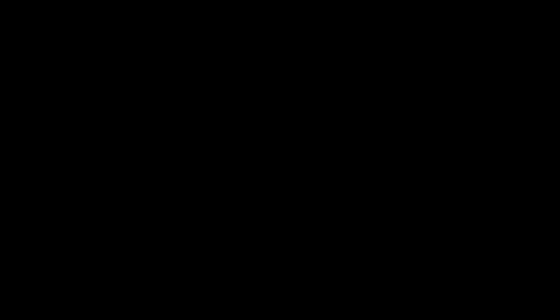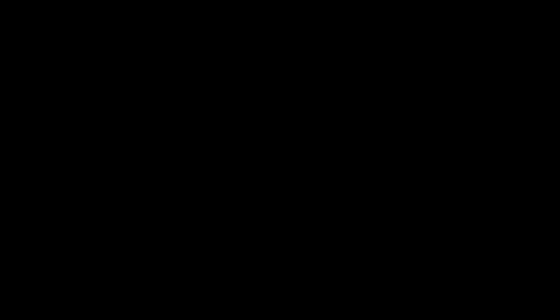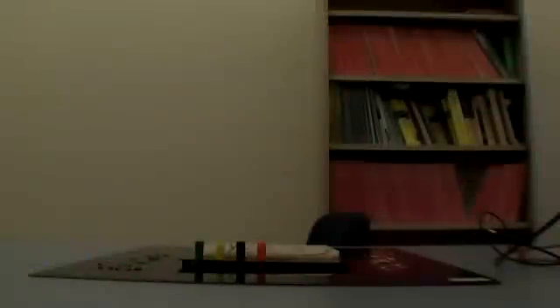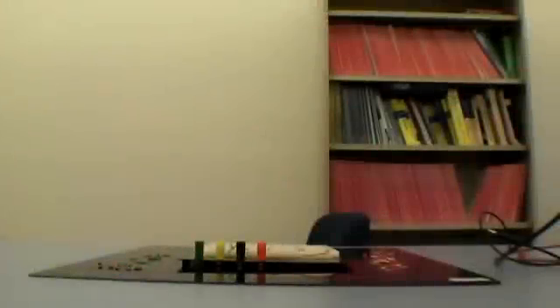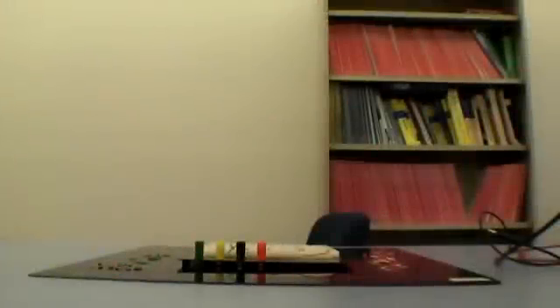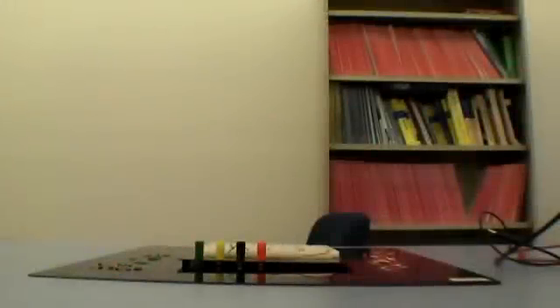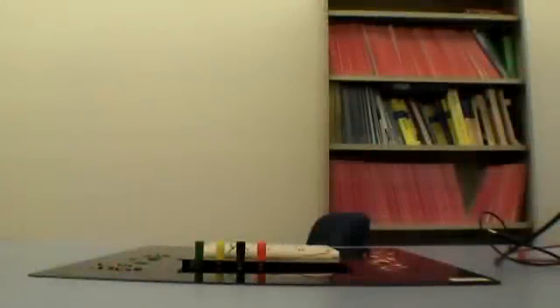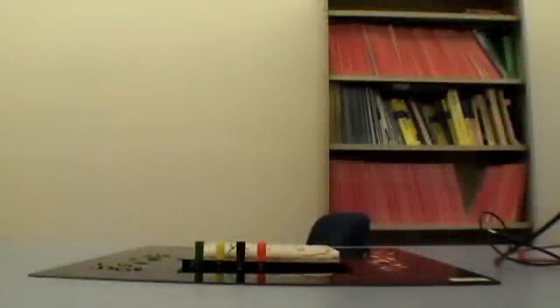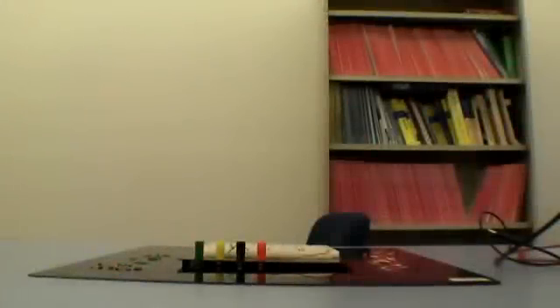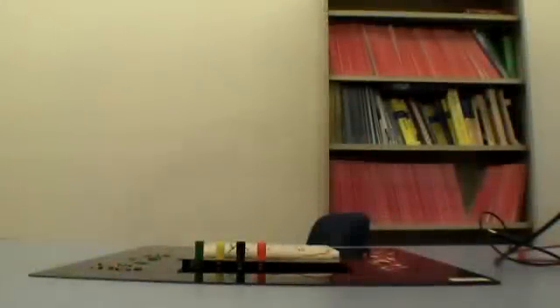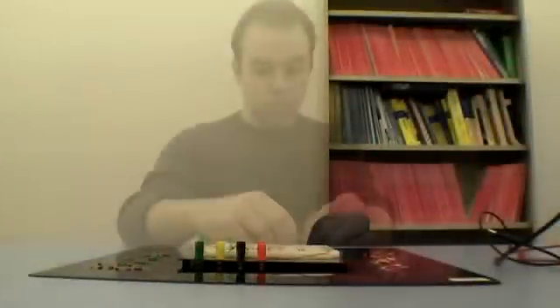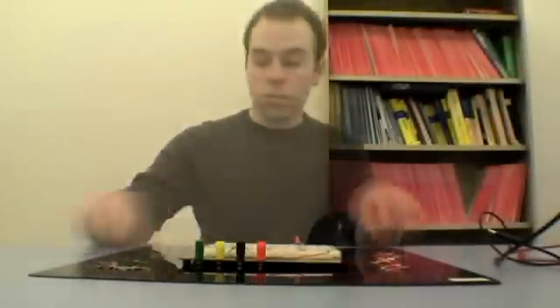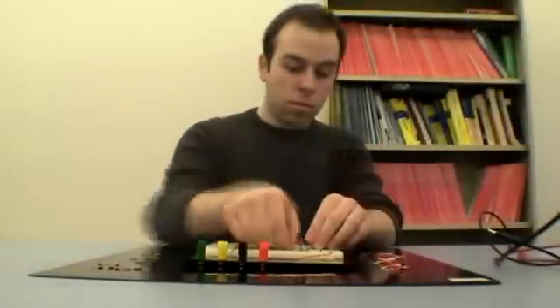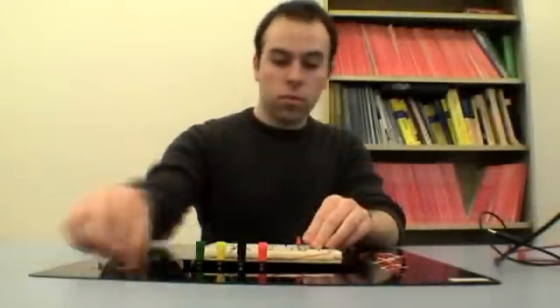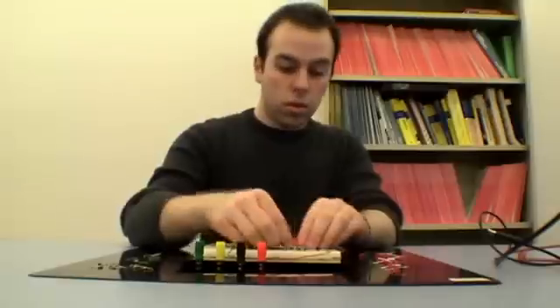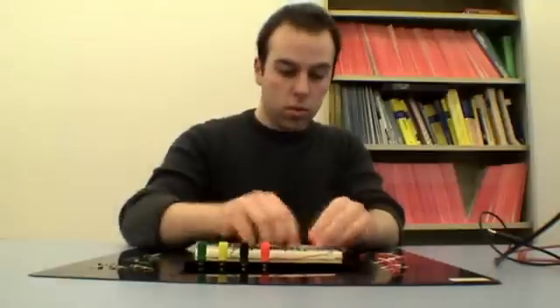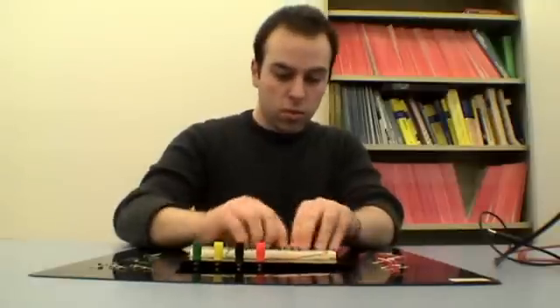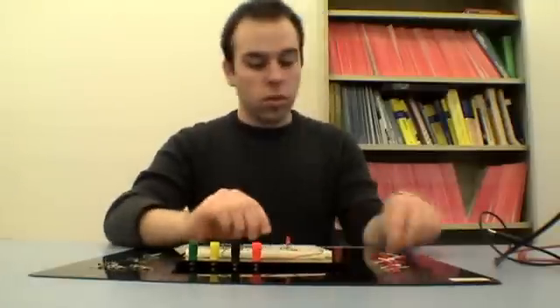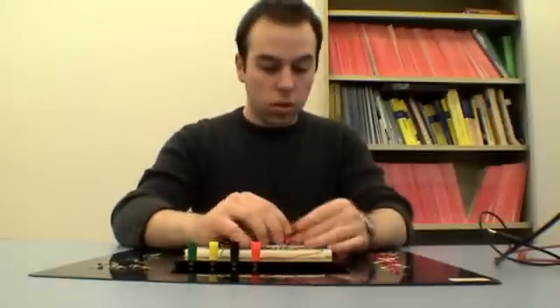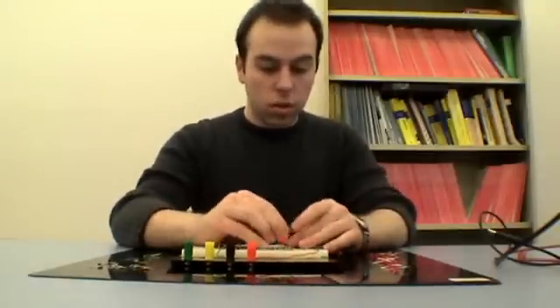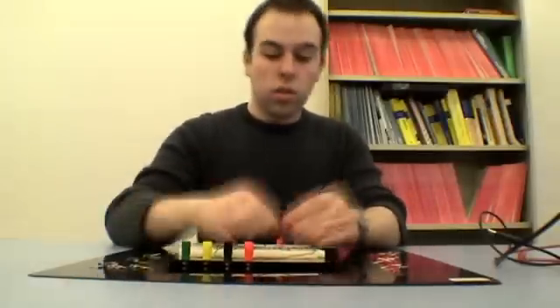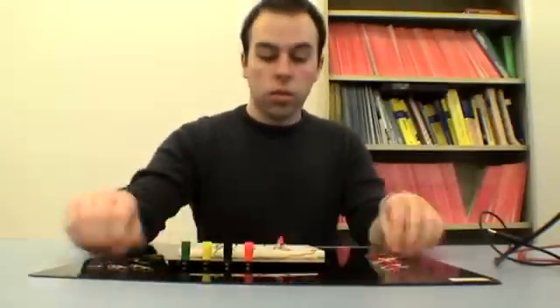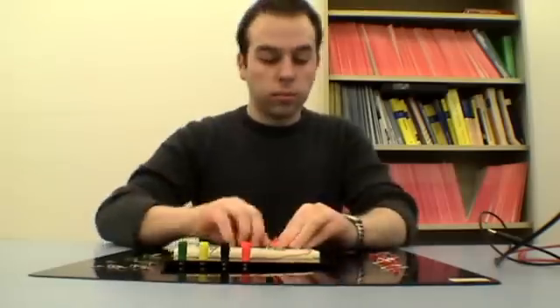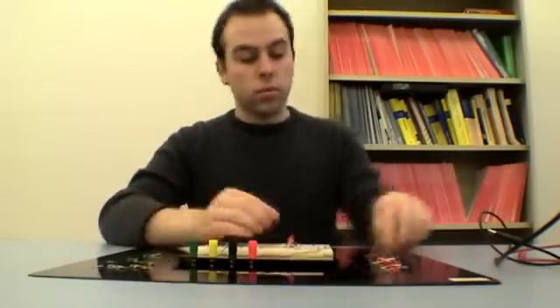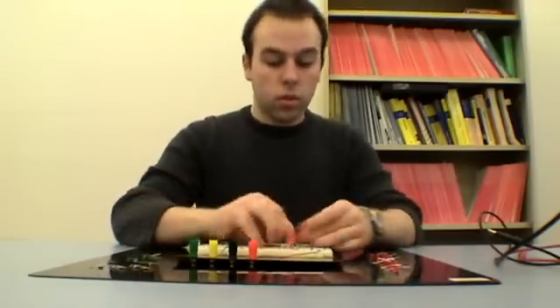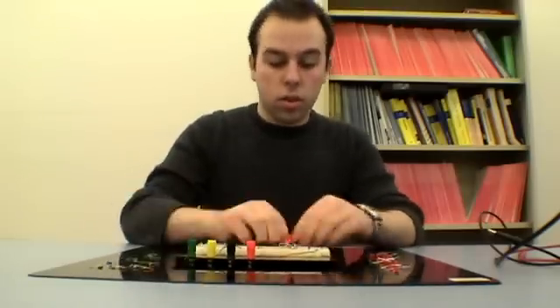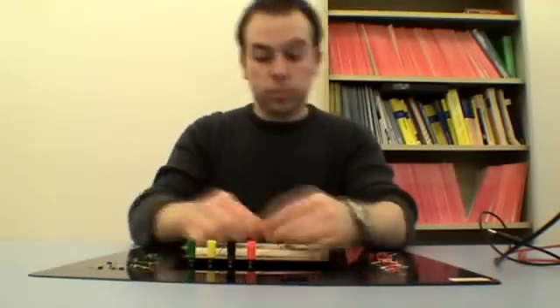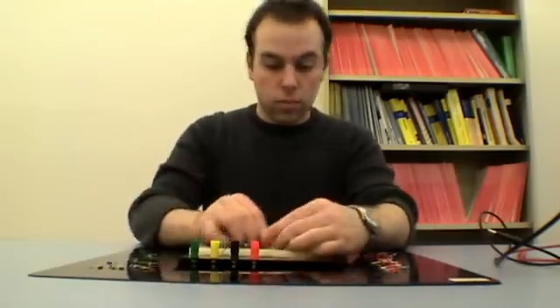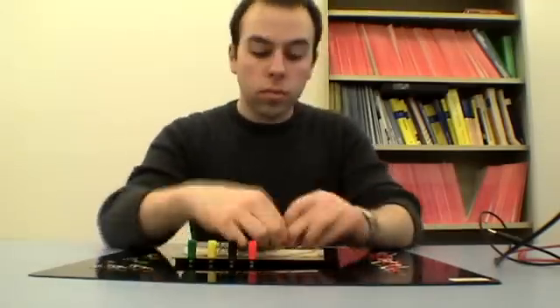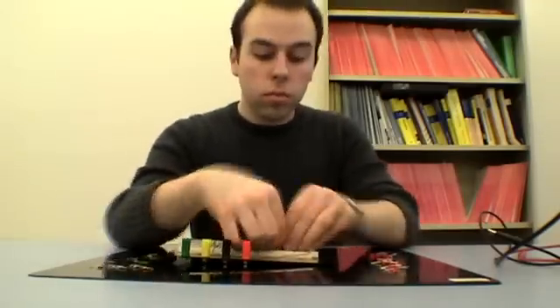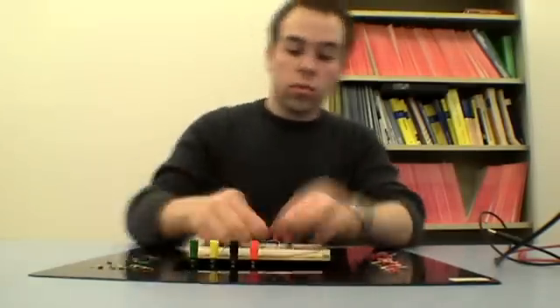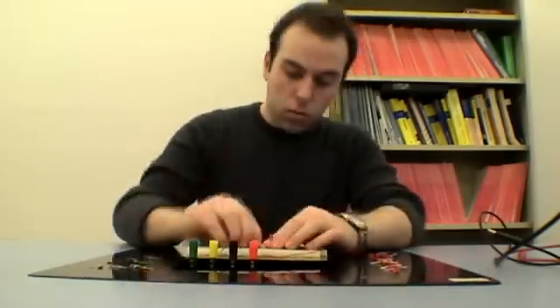The E-Electricus spends hours toiling over their elaborate constructions. Much like their primate counterparts, the E-Electricus uses tools during numerous activities. Their most common tool is the breadboard.